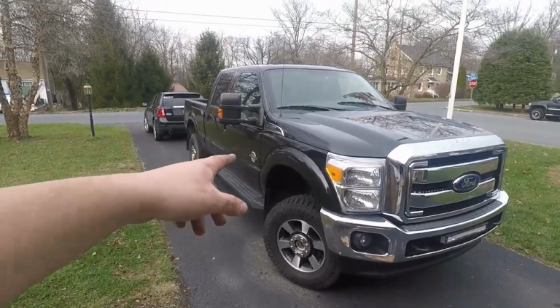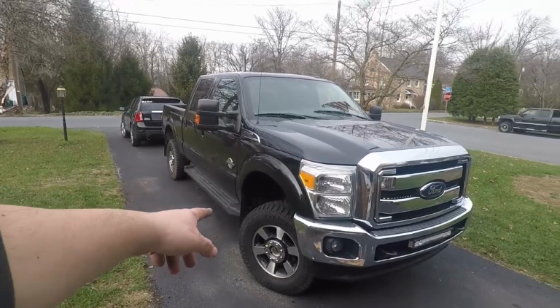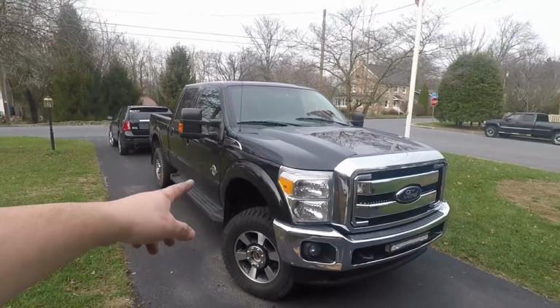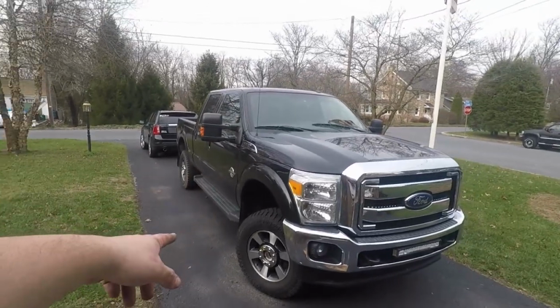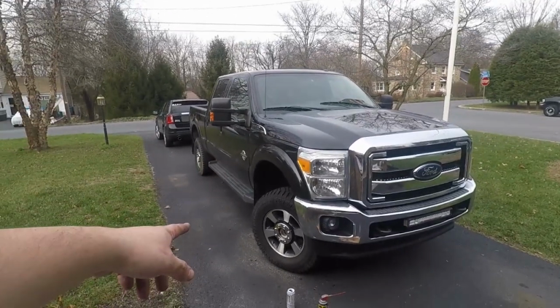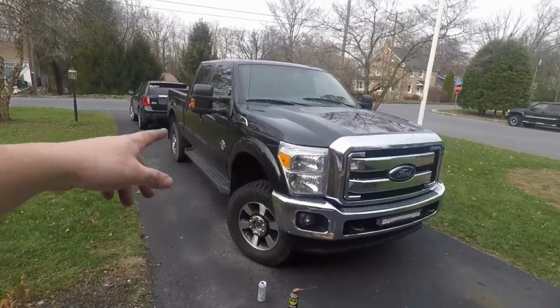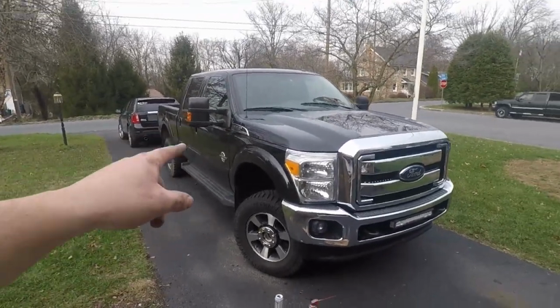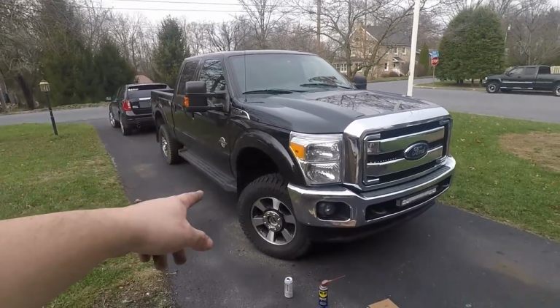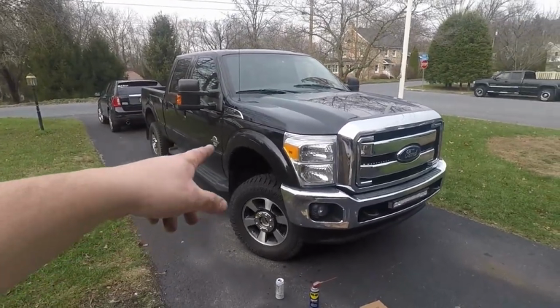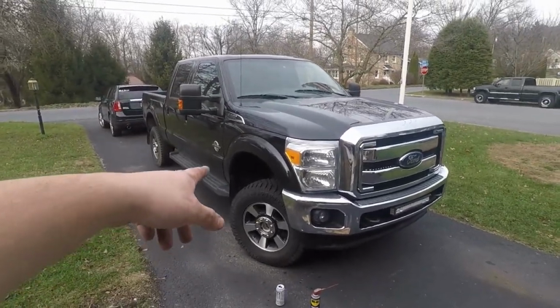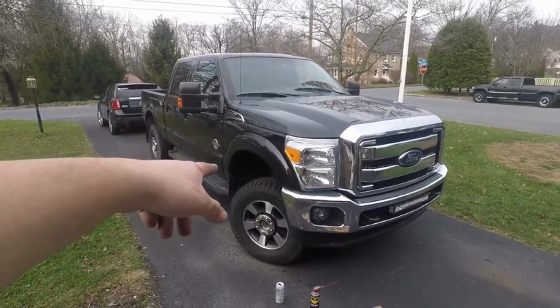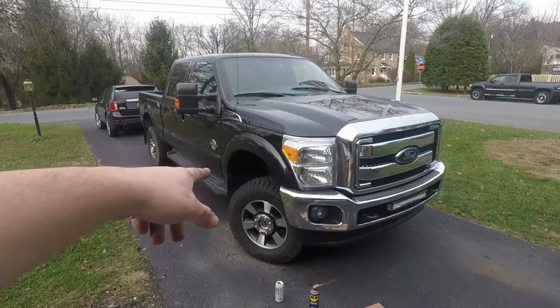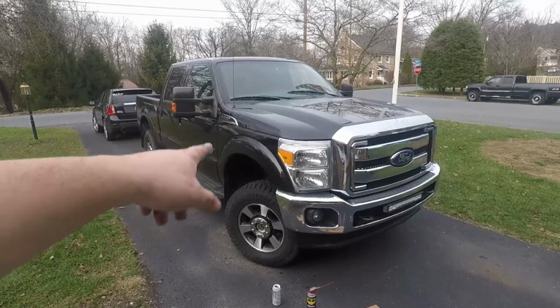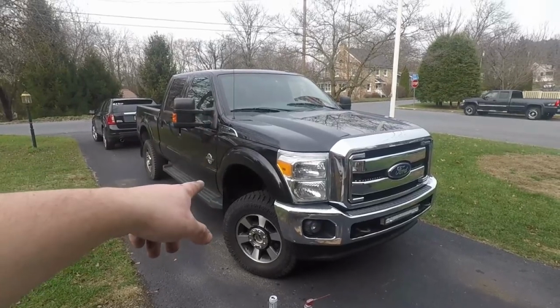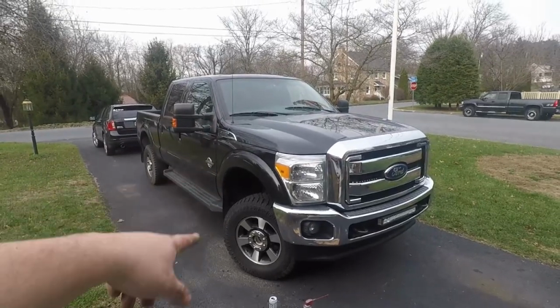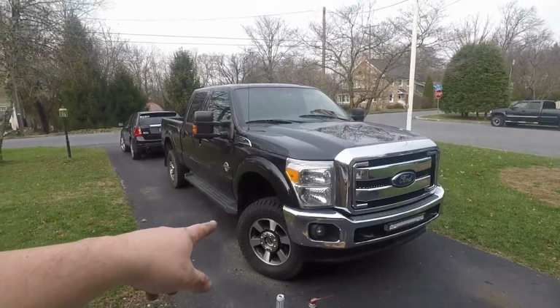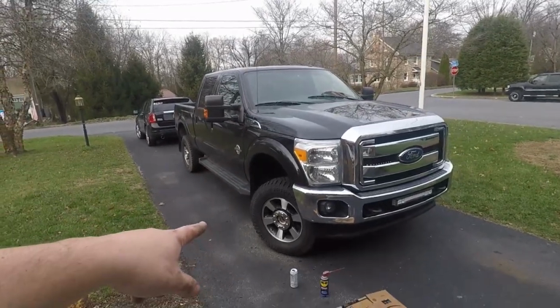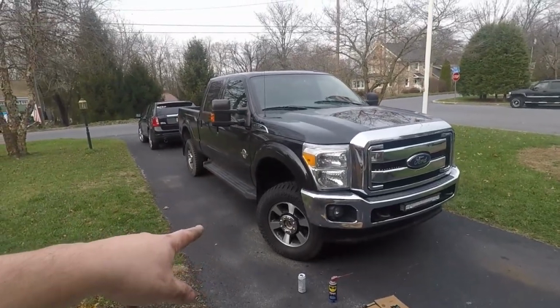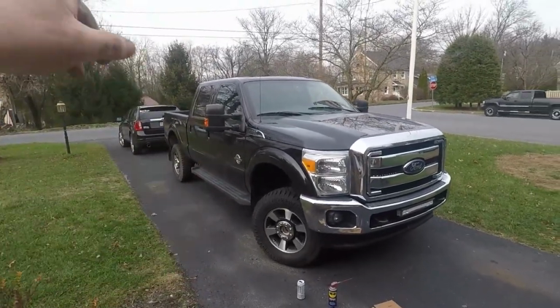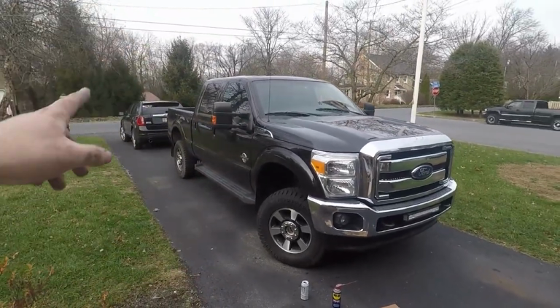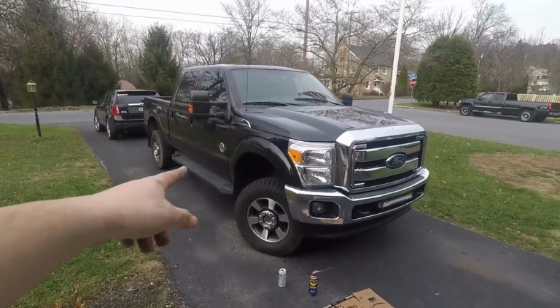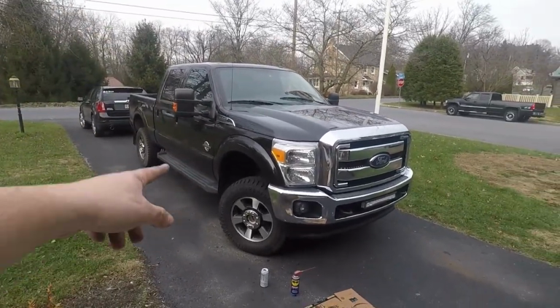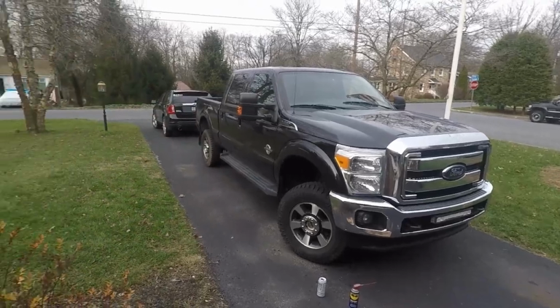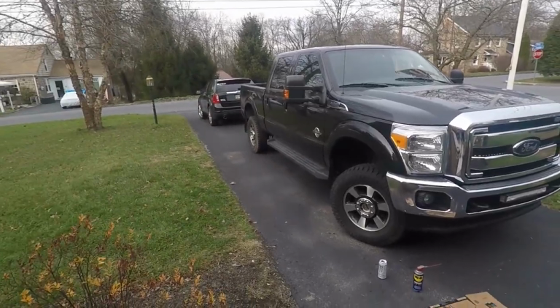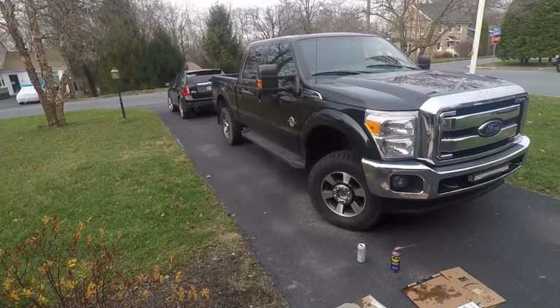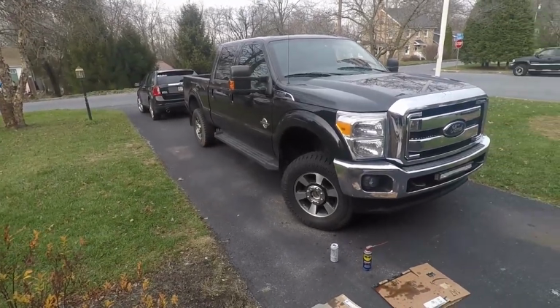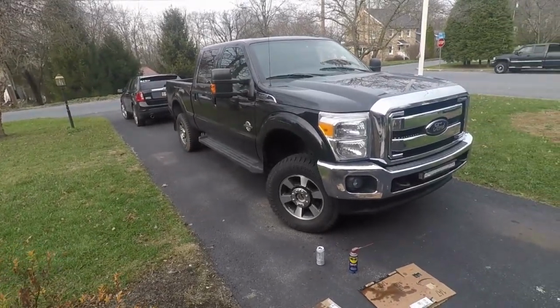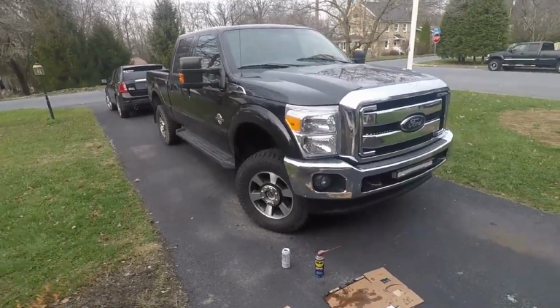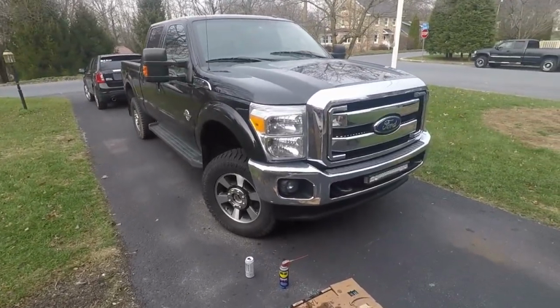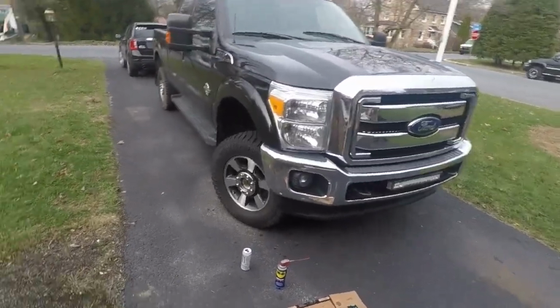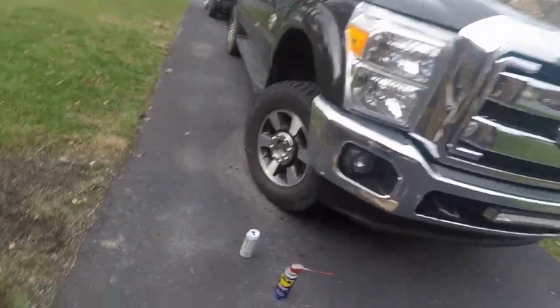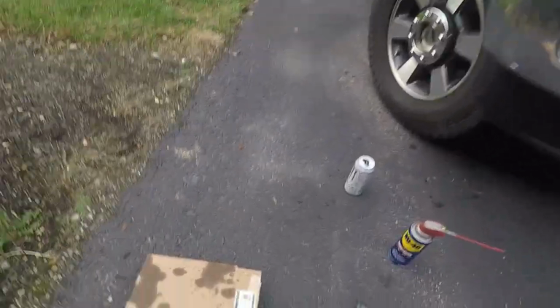I'm hoping very soon — like this week — to be dropping off my platinum wheels with Greg and getting these sent to their next new home. Here's the part number.